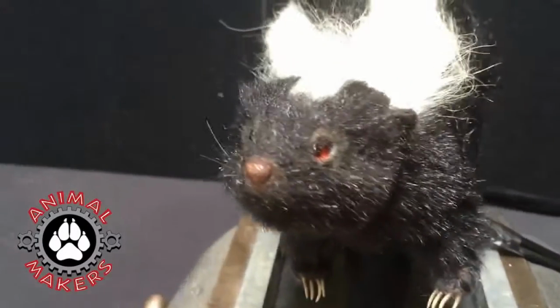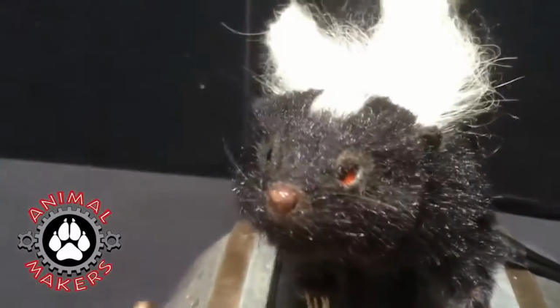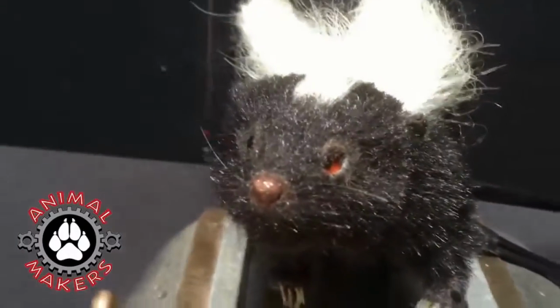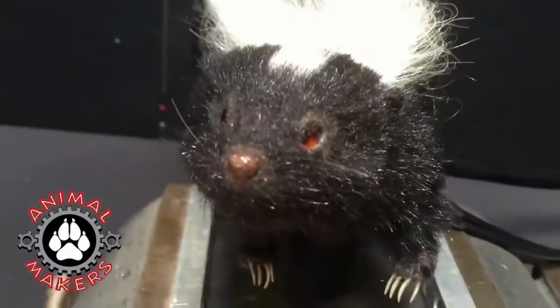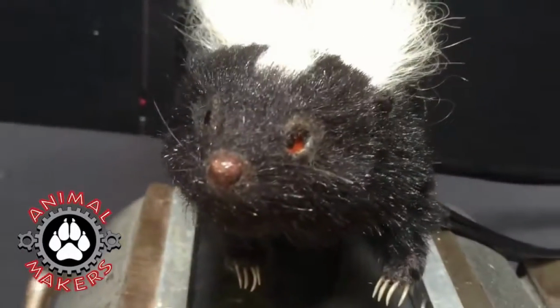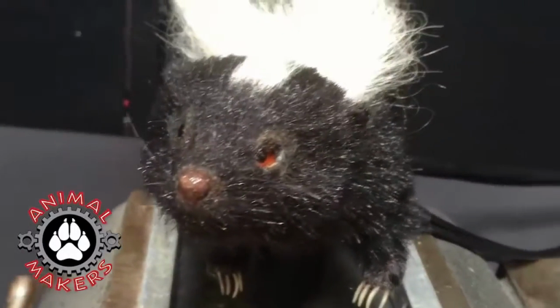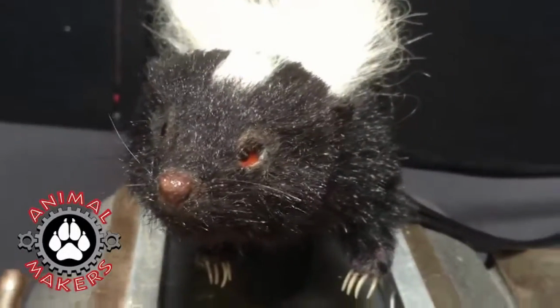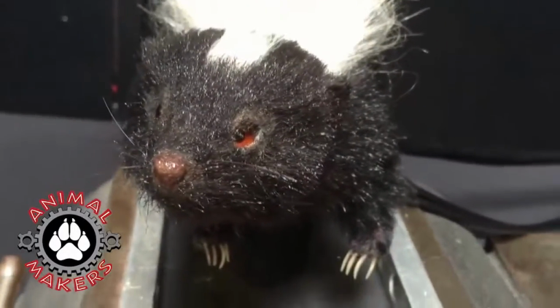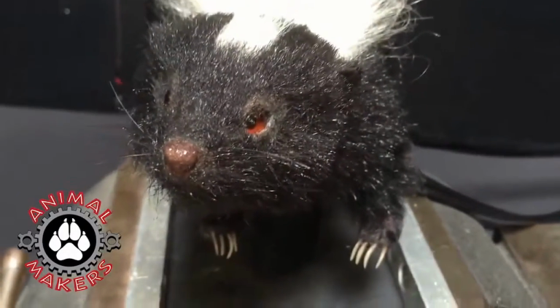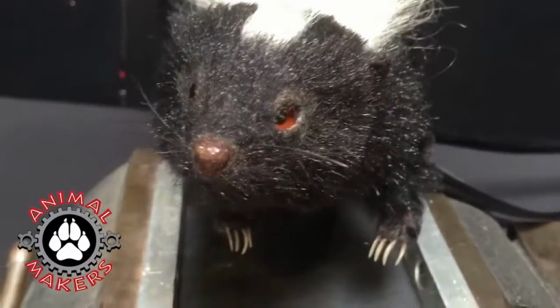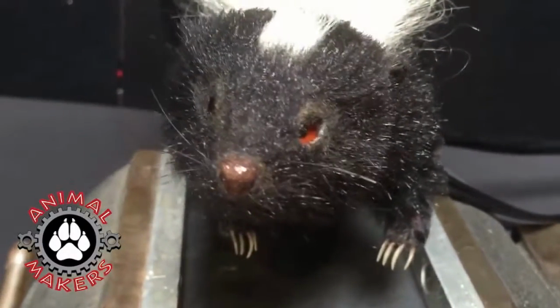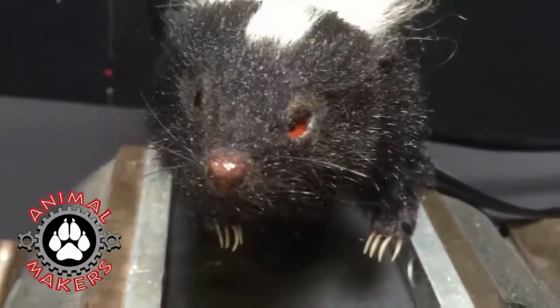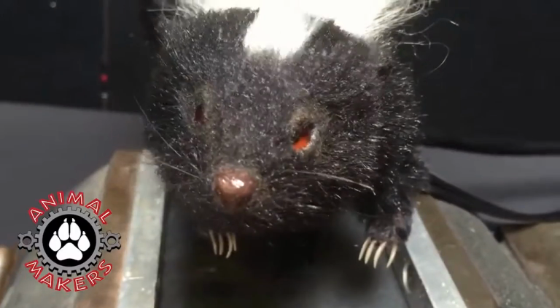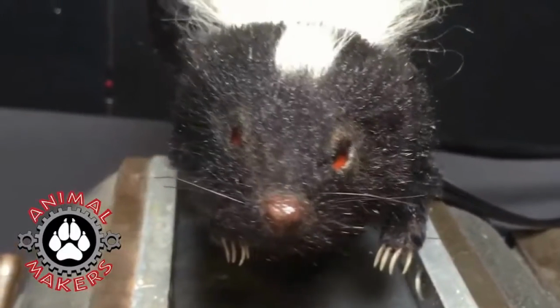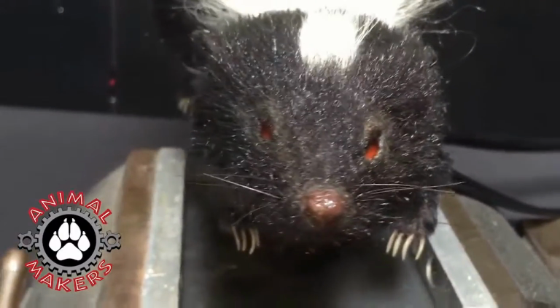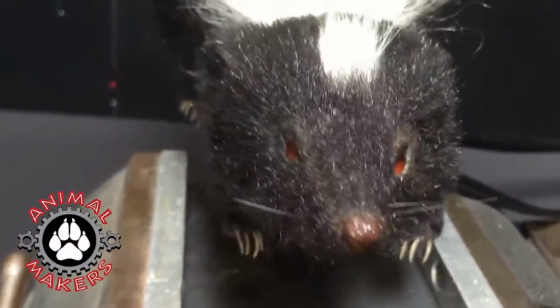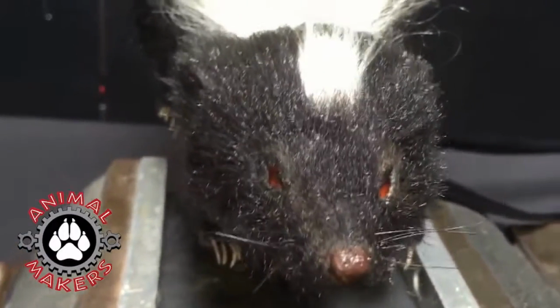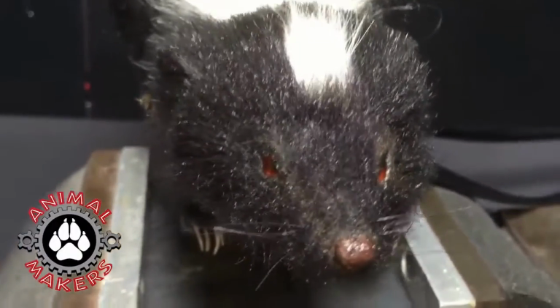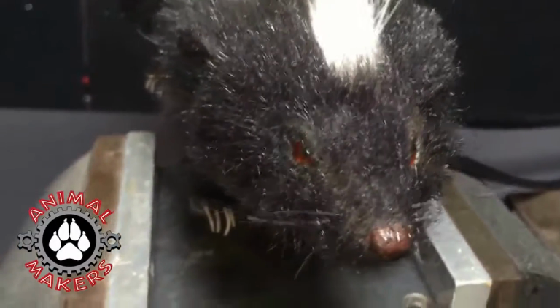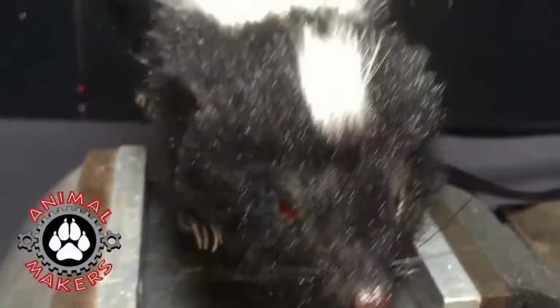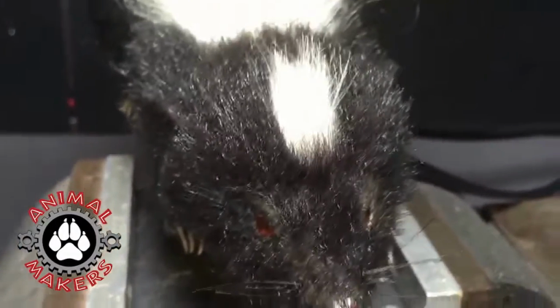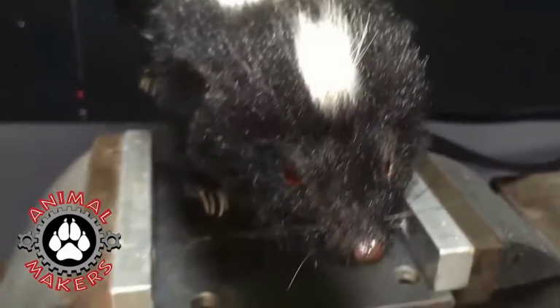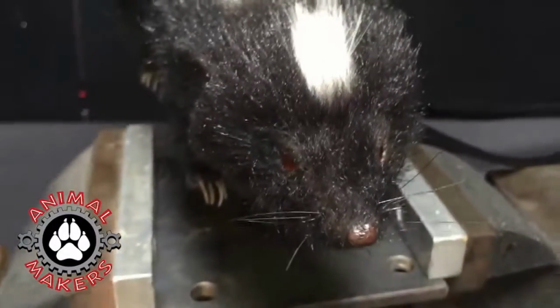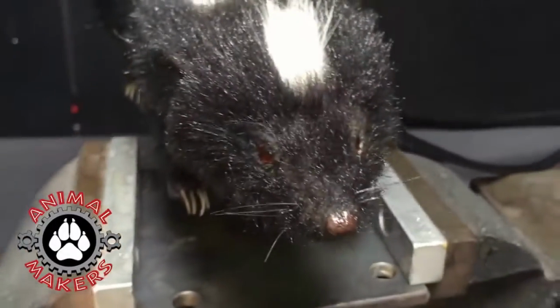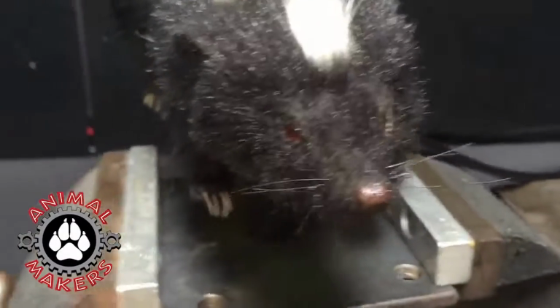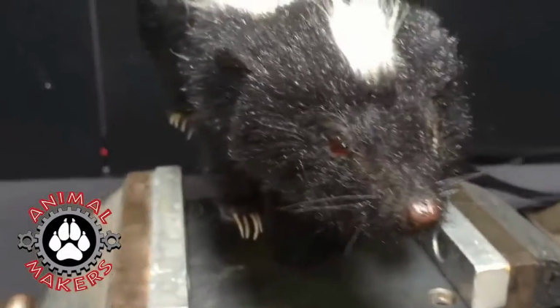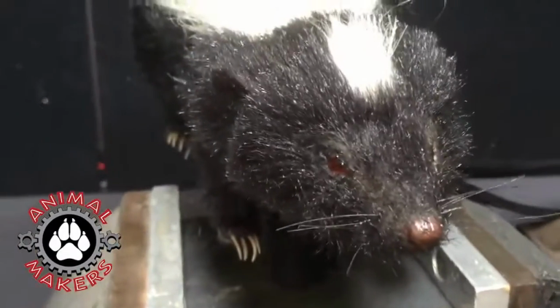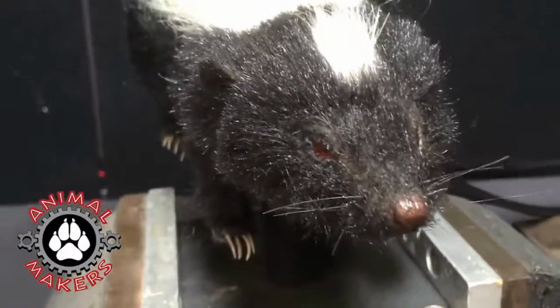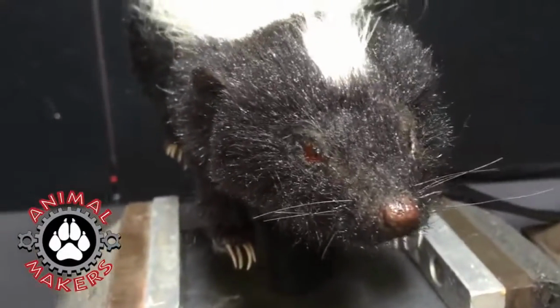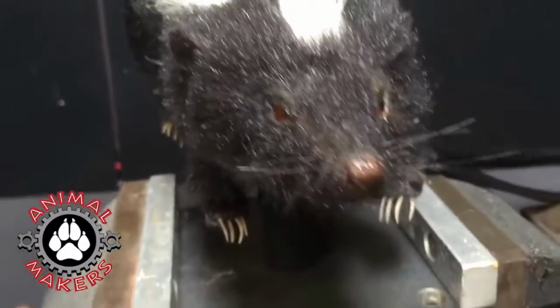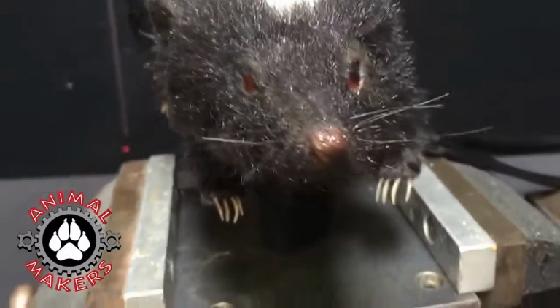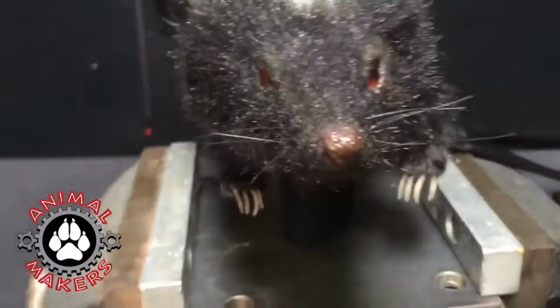The body is connected to a little plate, you see there. It can be removed off that plate and put on a rod if you want to move it around a bit.